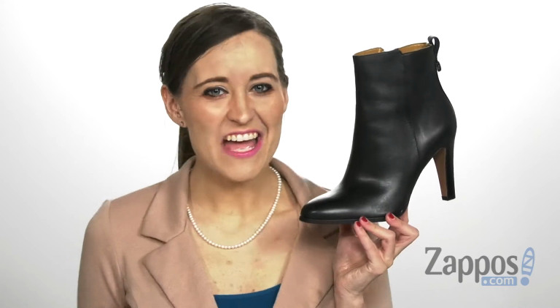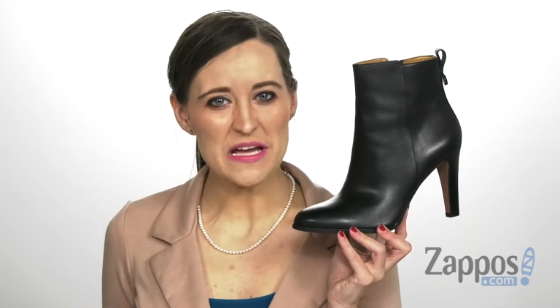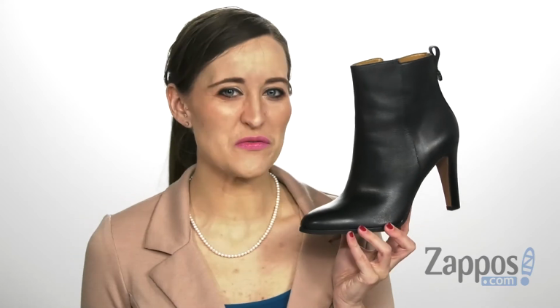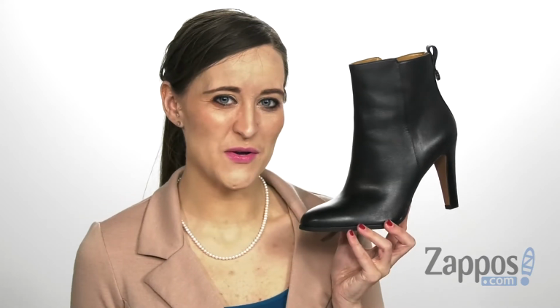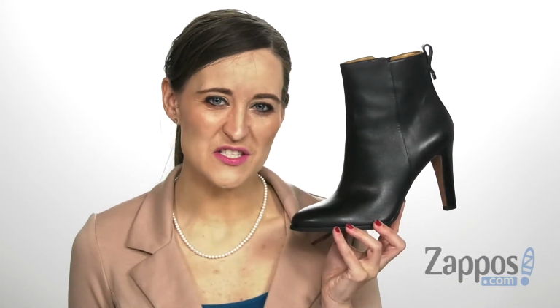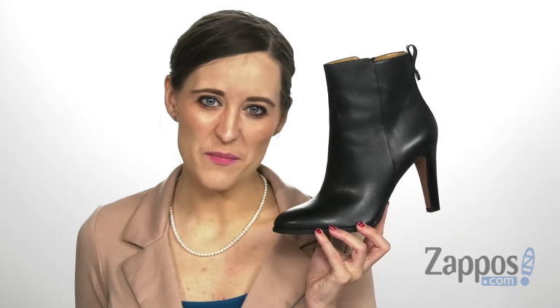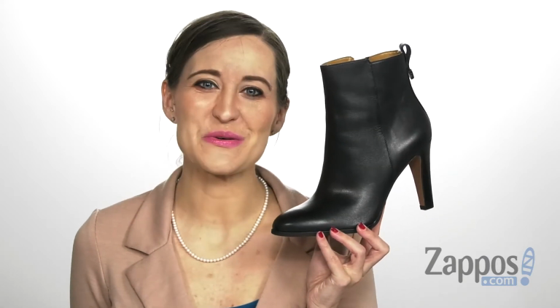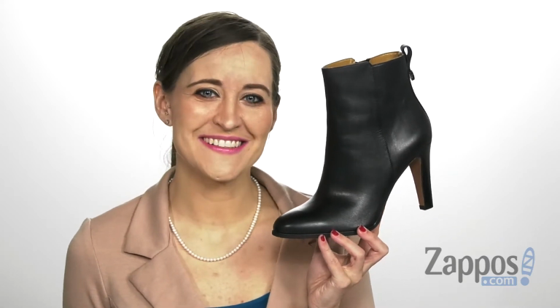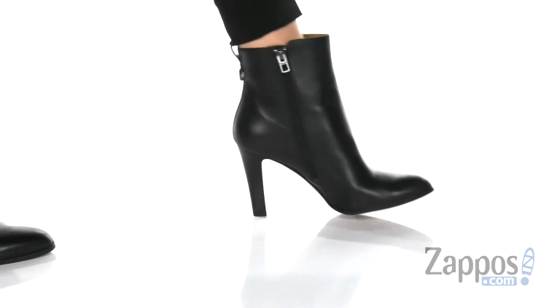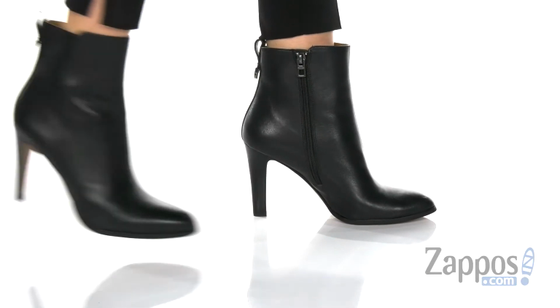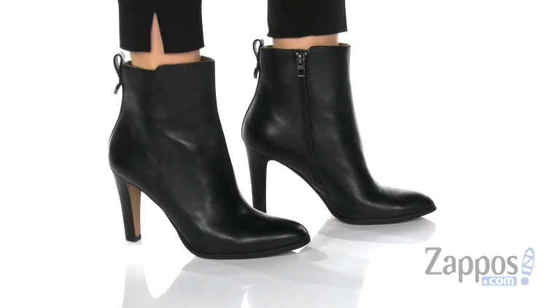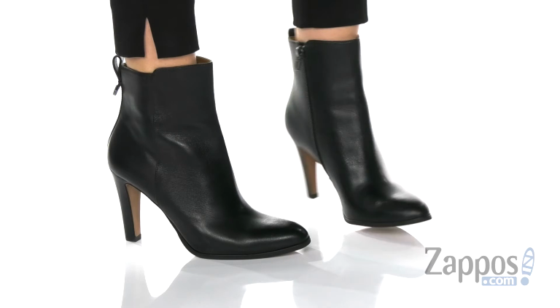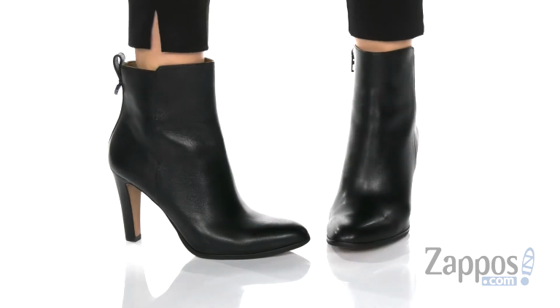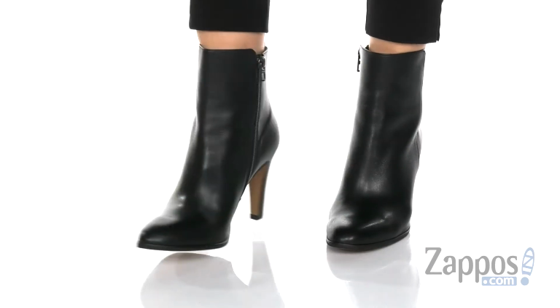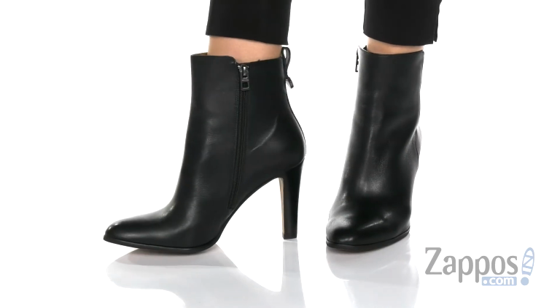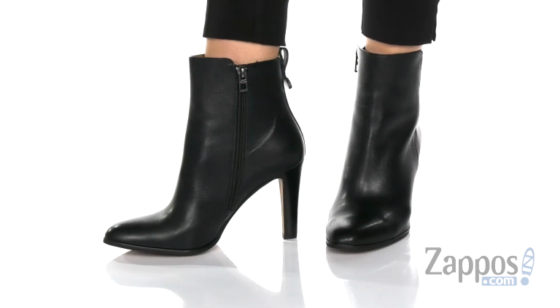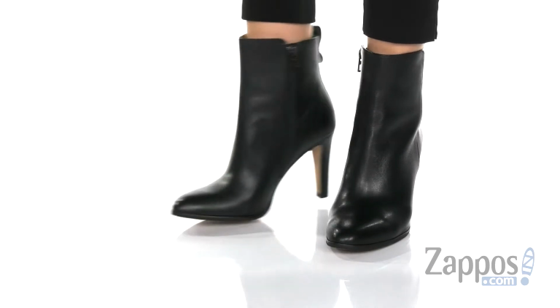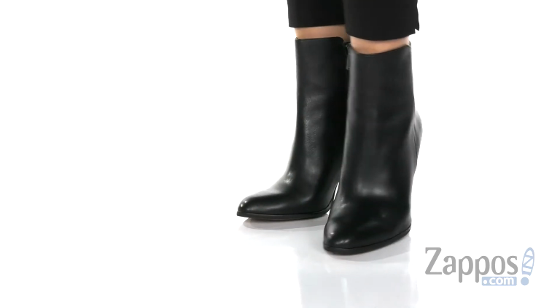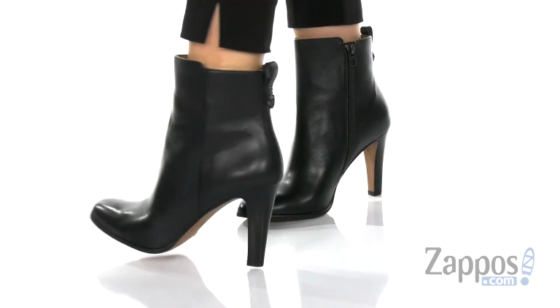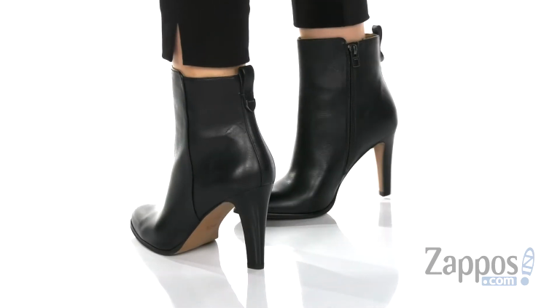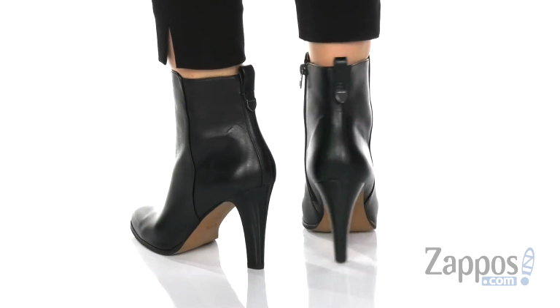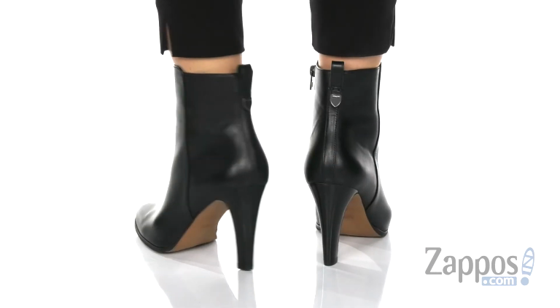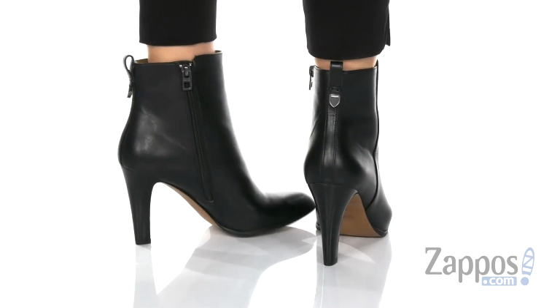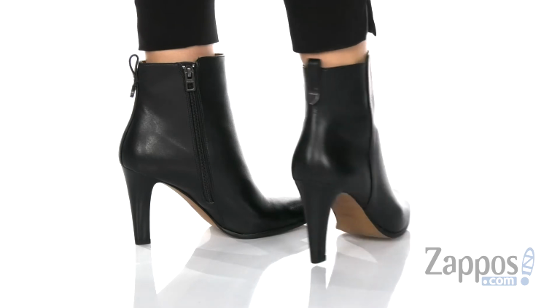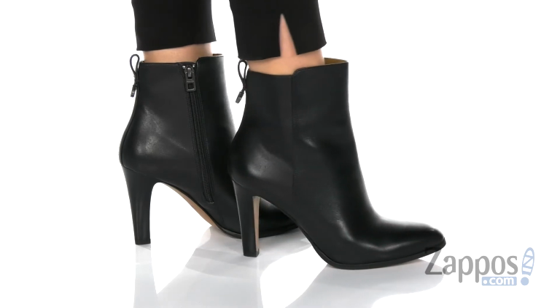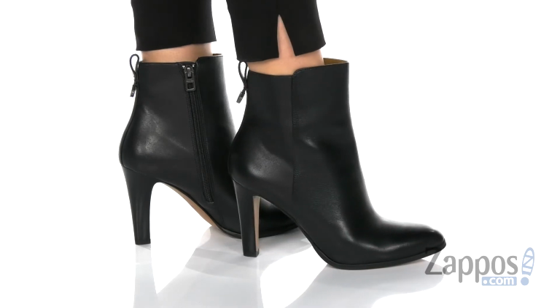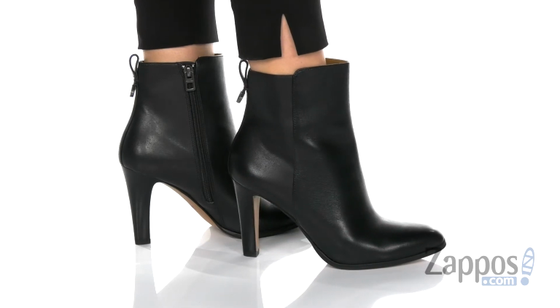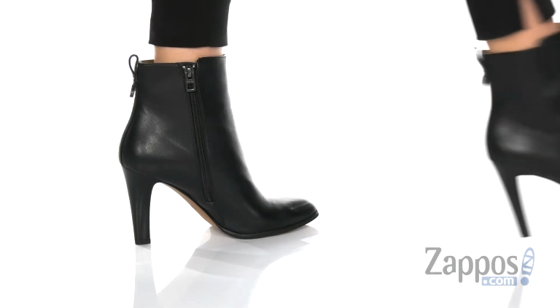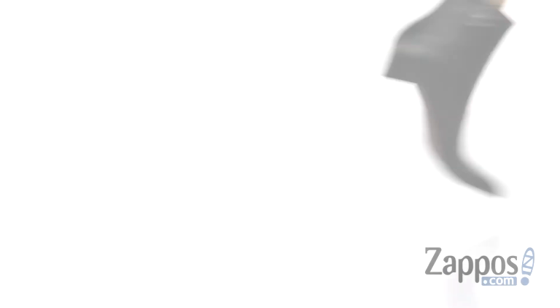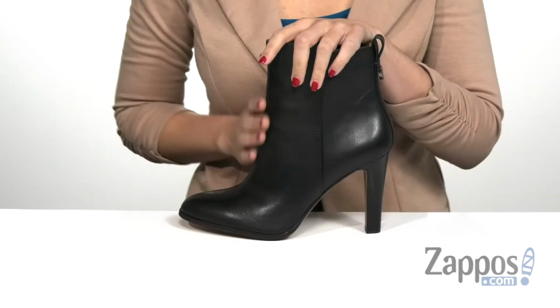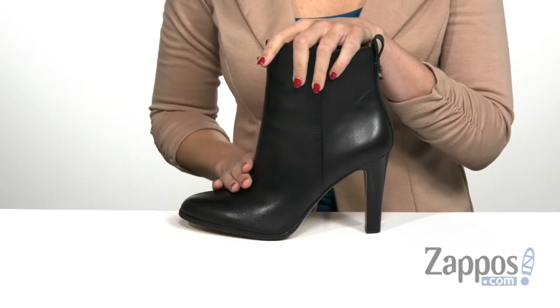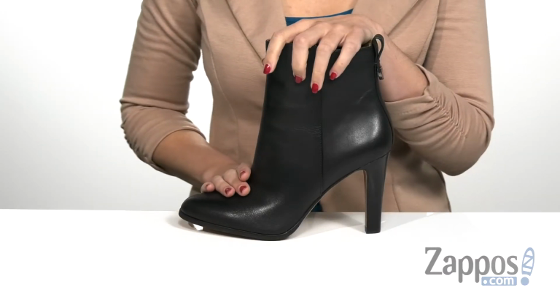Hi everyone, I'm Ariel from Zappos and this is Gemma by Coach. This sleek boot has an almond toe silhouette in the front and also has a stacked heel on the back that is going to give you a massive boost in height.